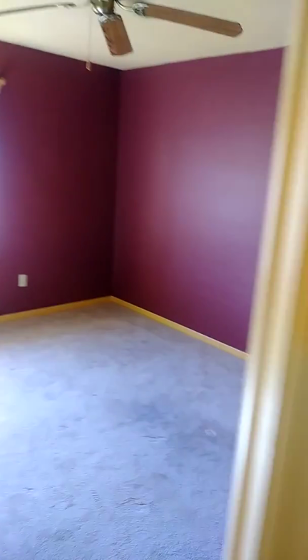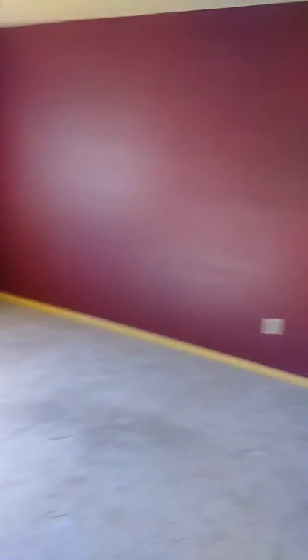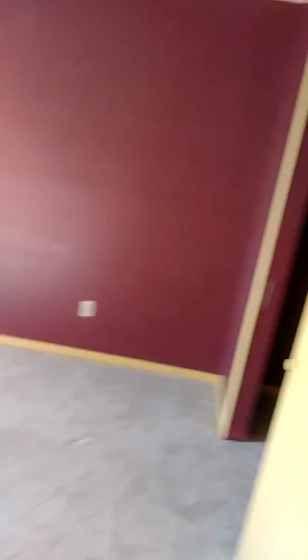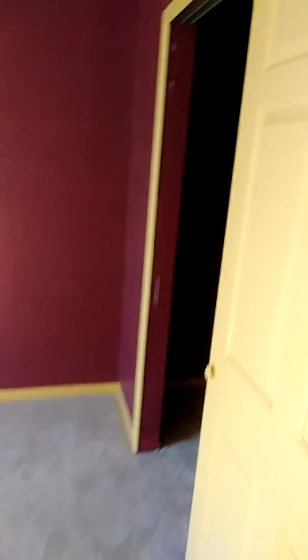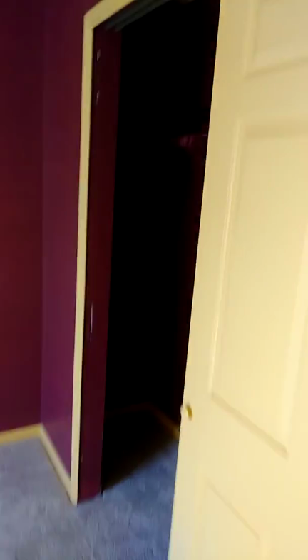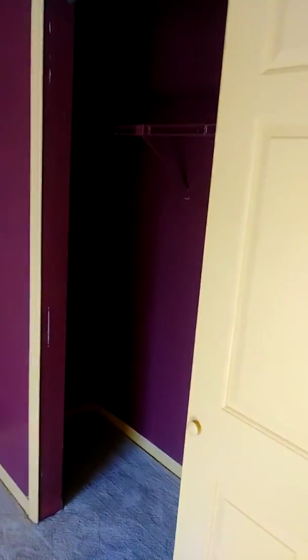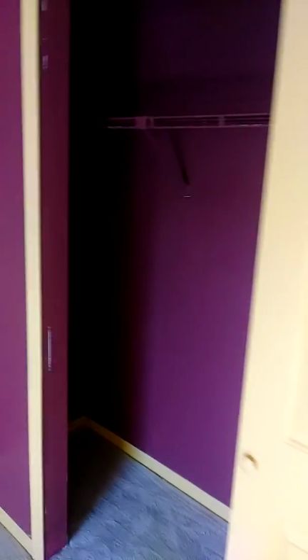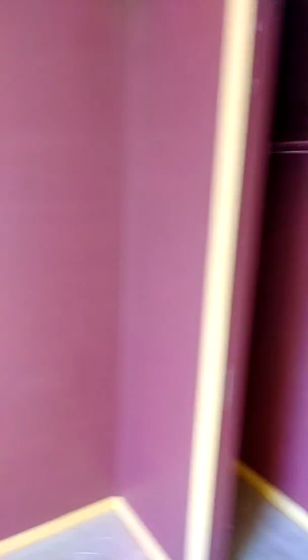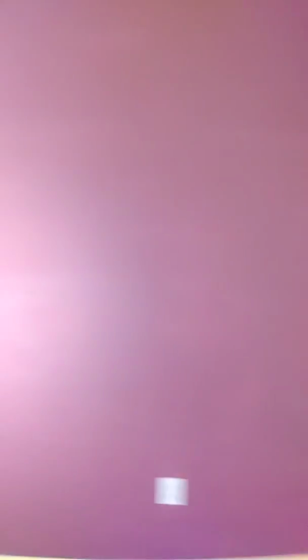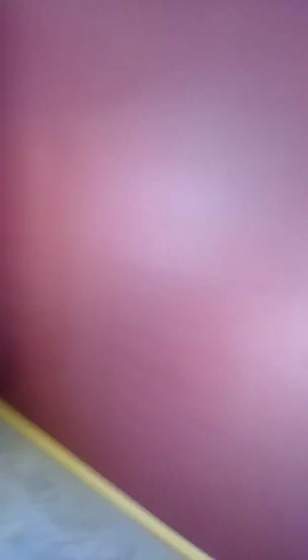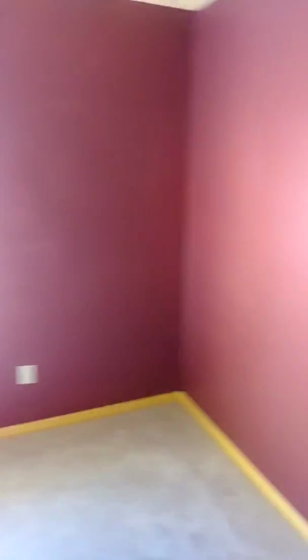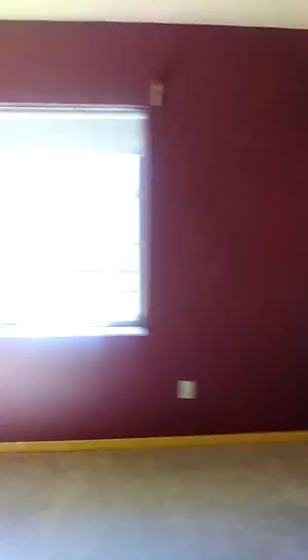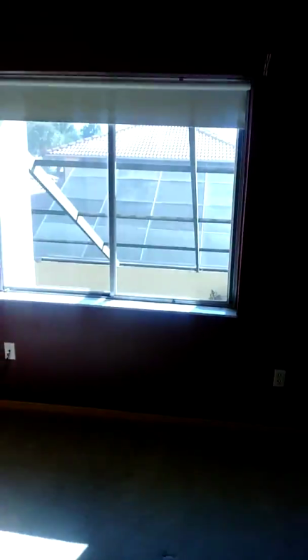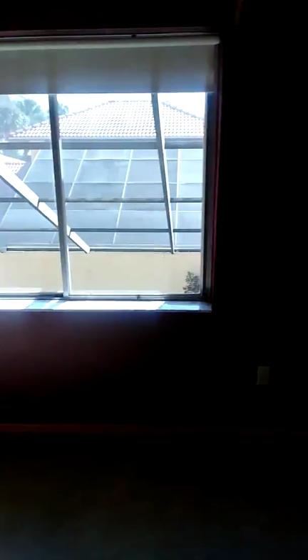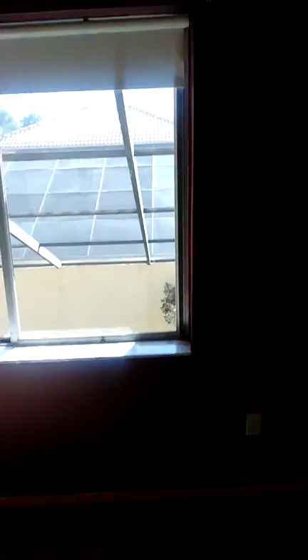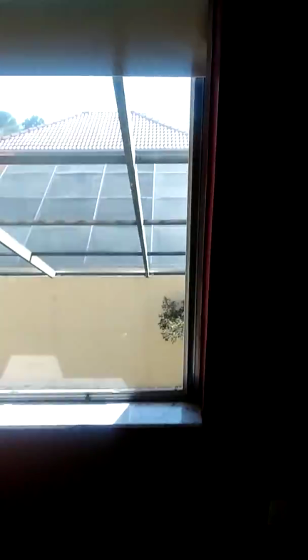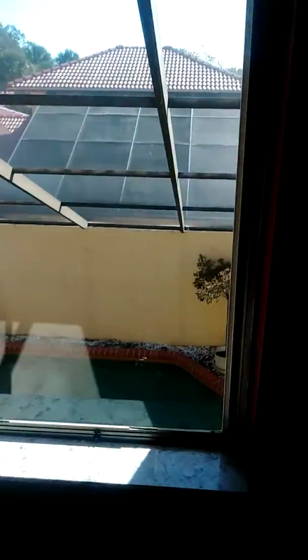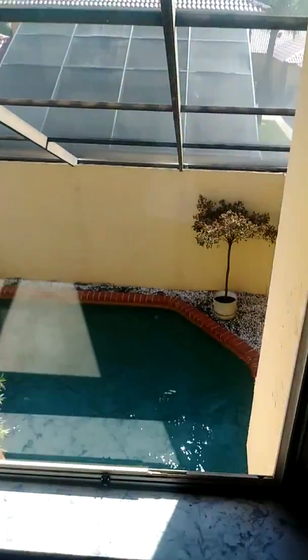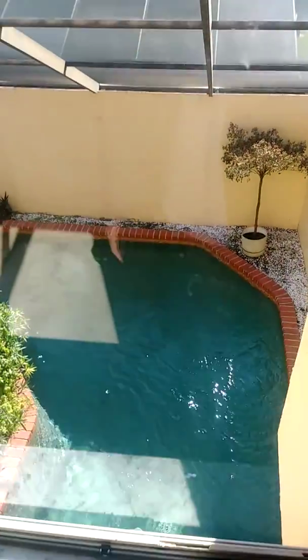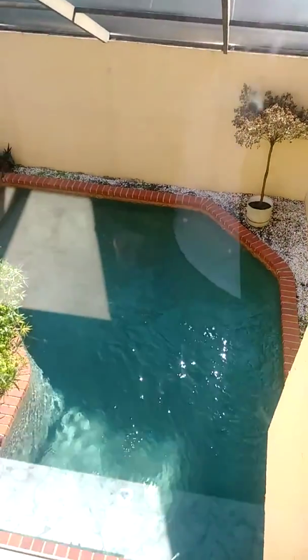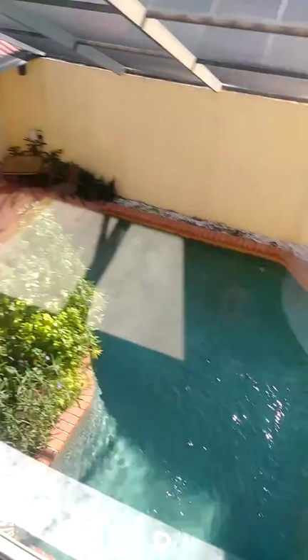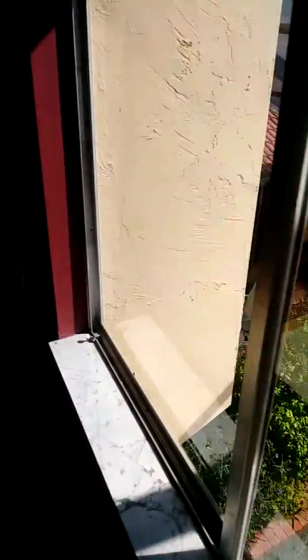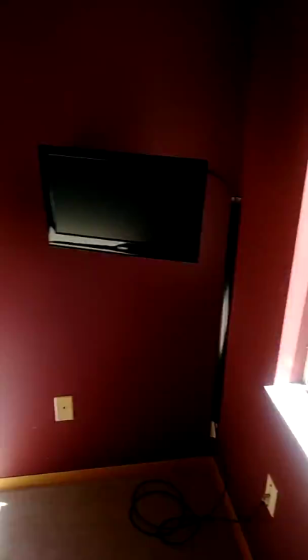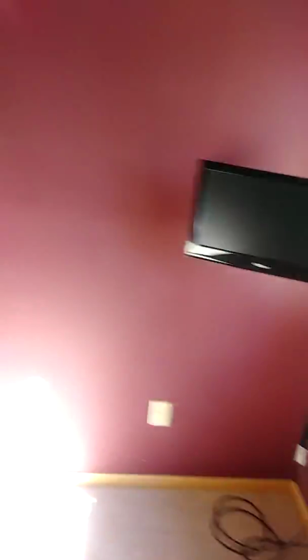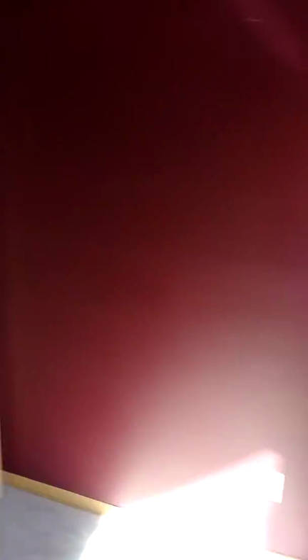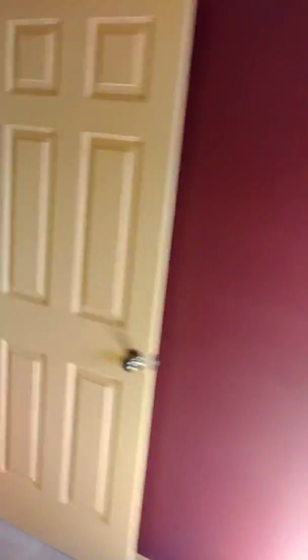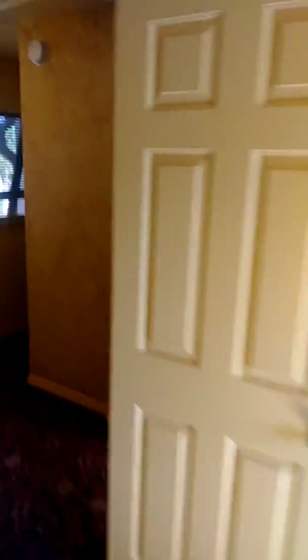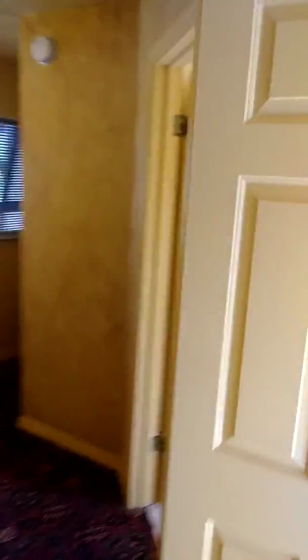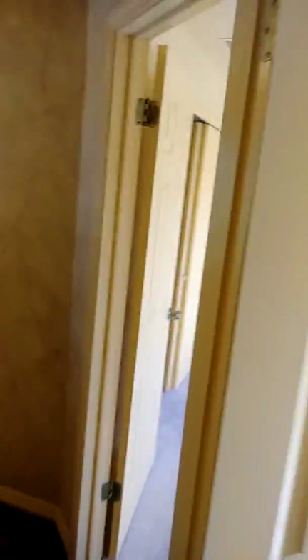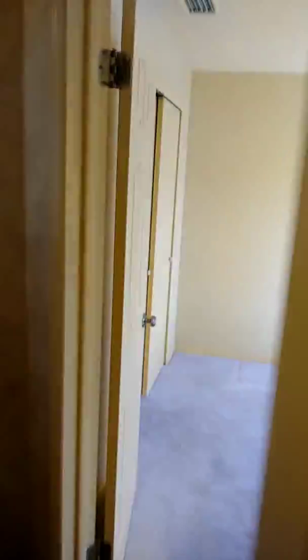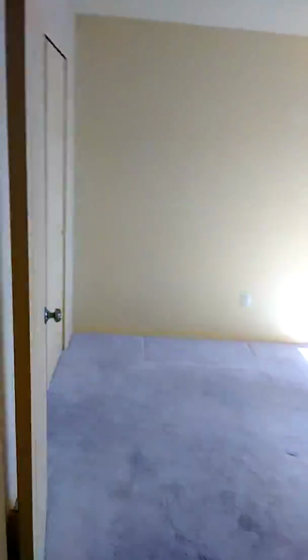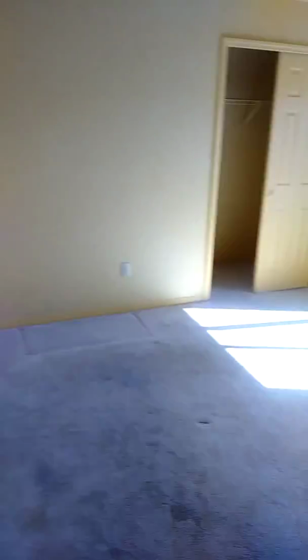There's one guest bedroom, and it overlooks the pool. And then our second guest bedroom.